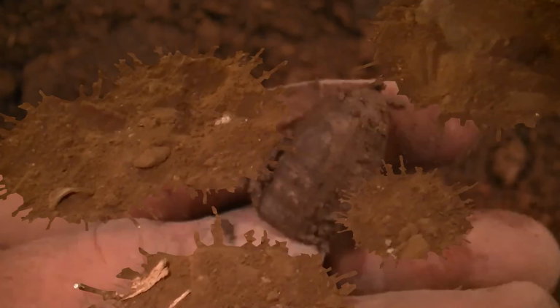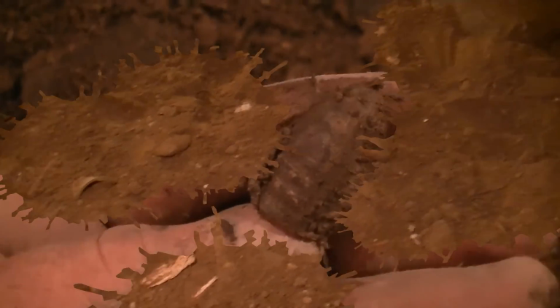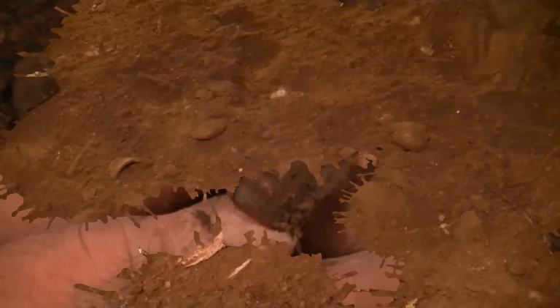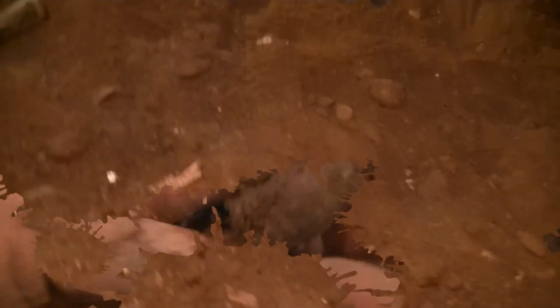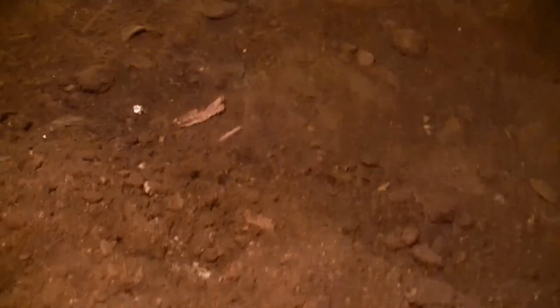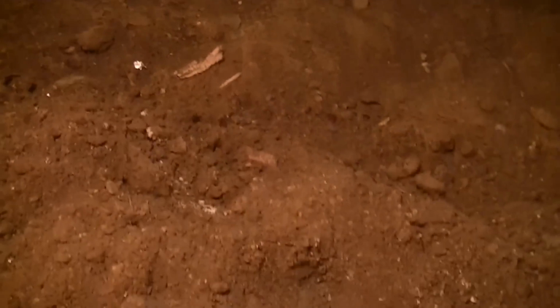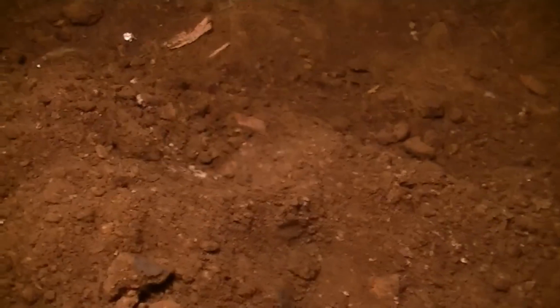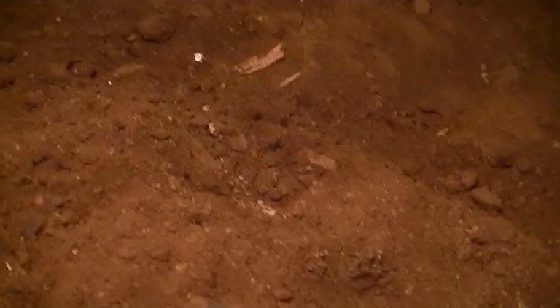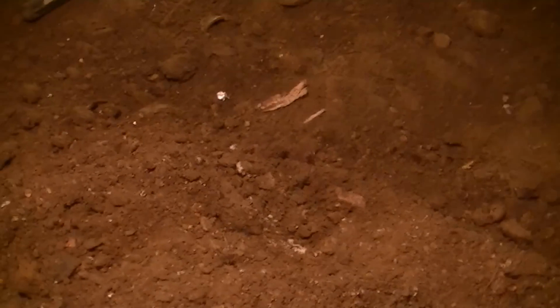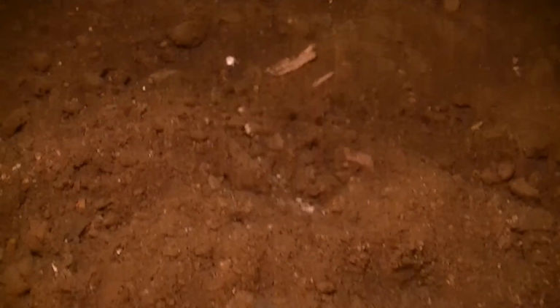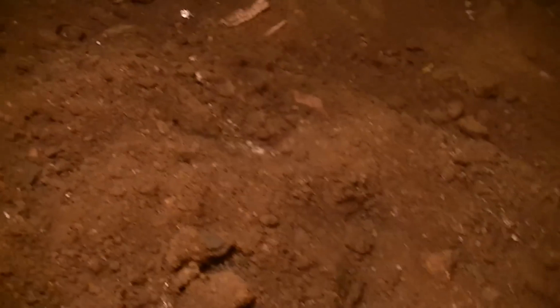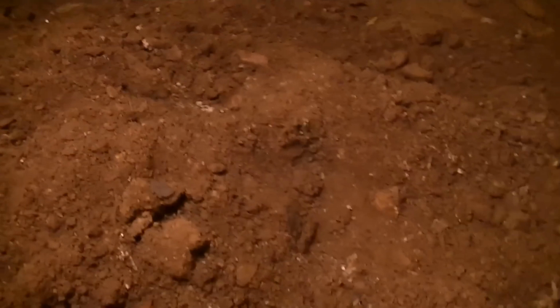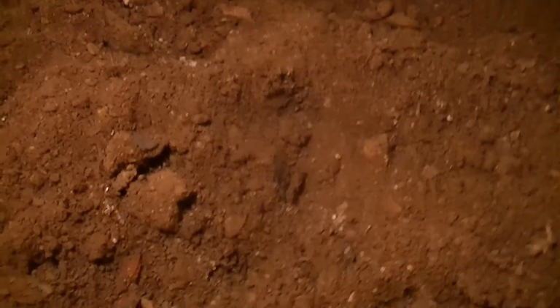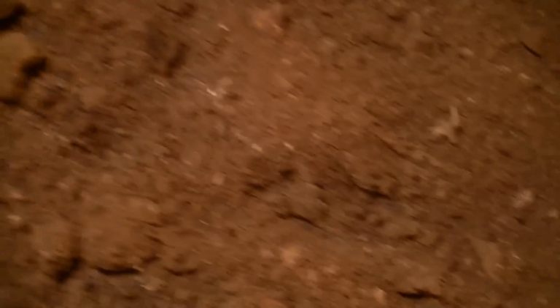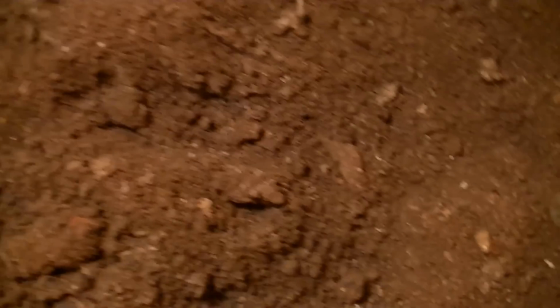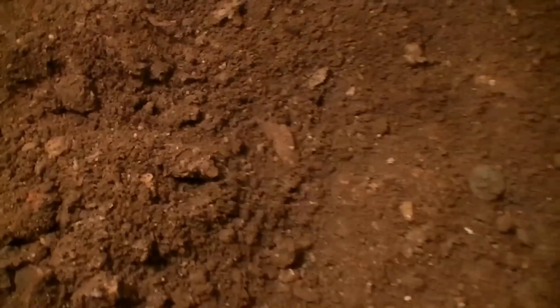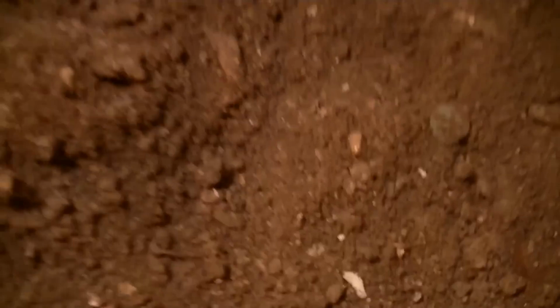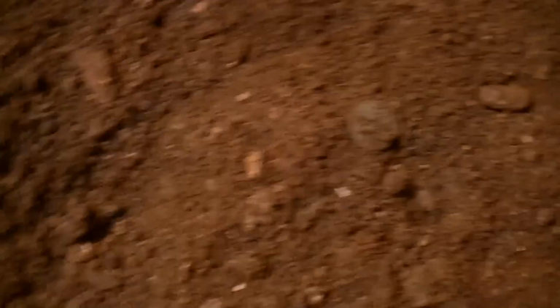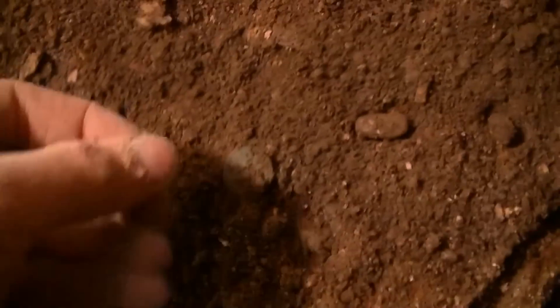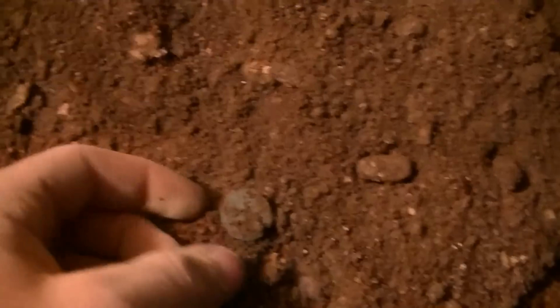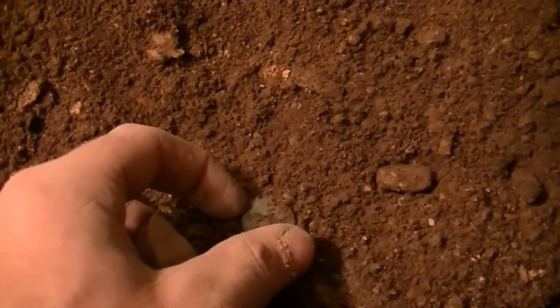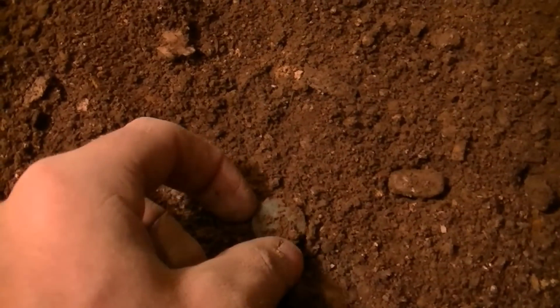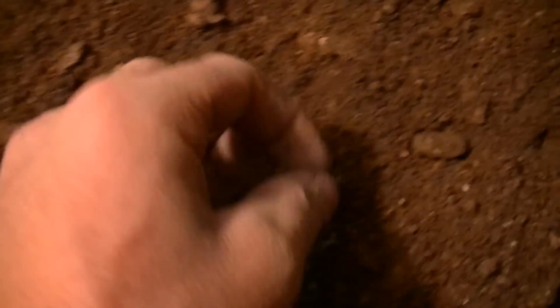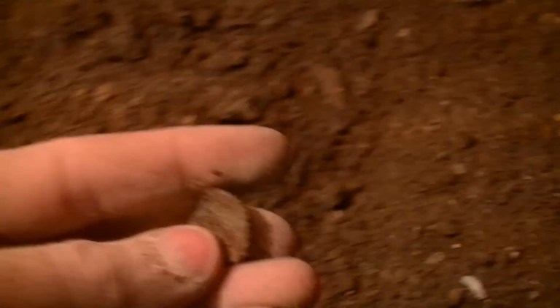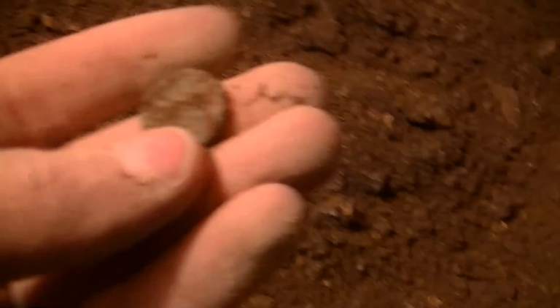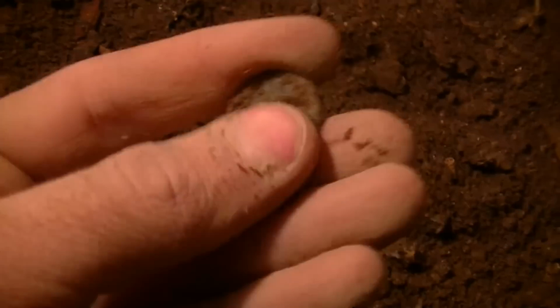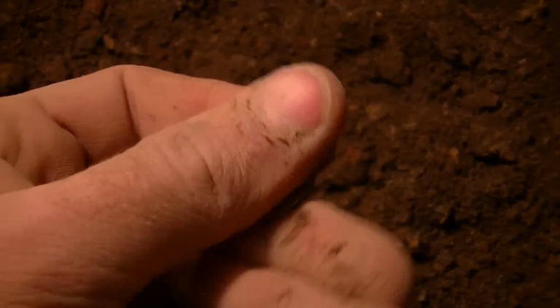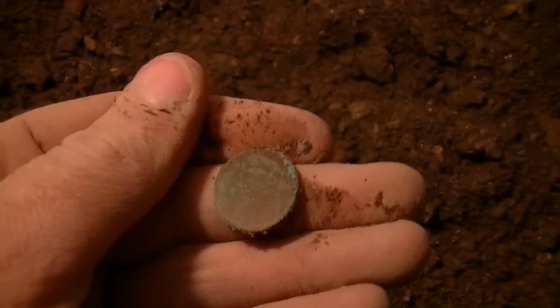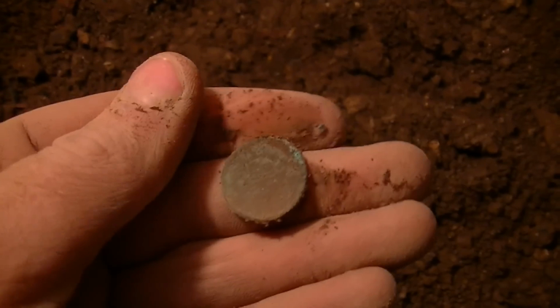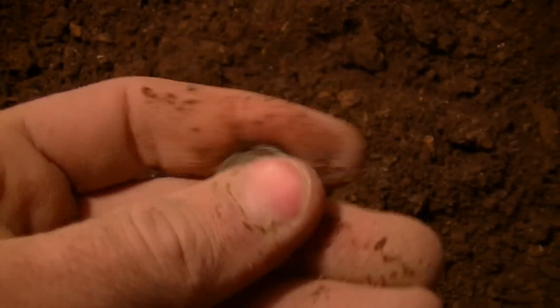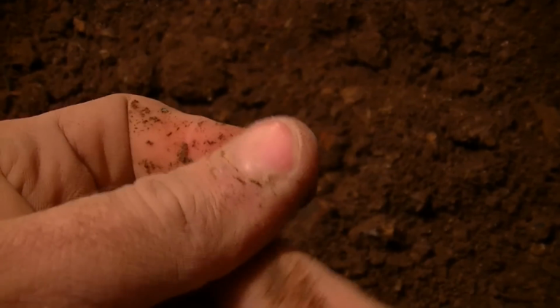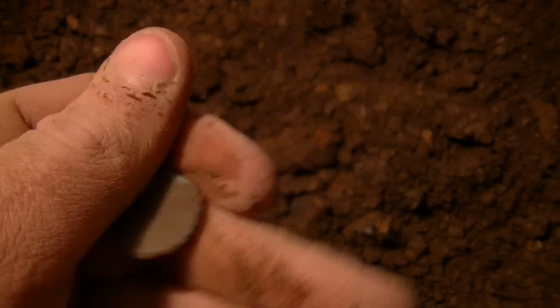Back up in this crawl space - we covered it in from the other day but now we're going to dig it back out and sift it some more. I just found a coin right on top here - not sure what it is.